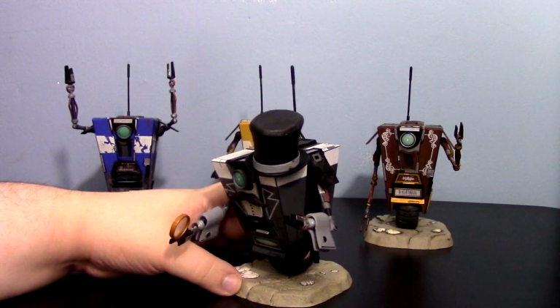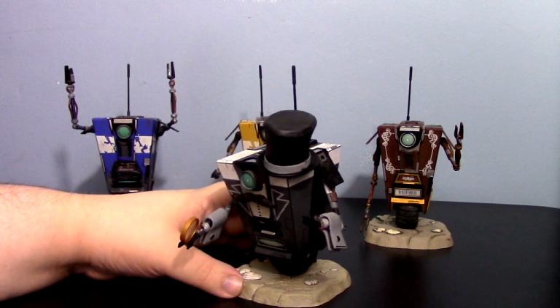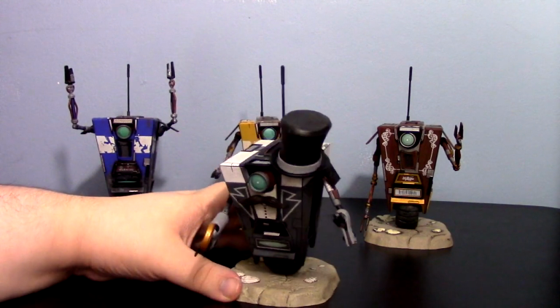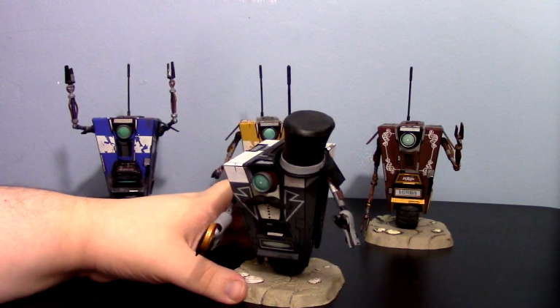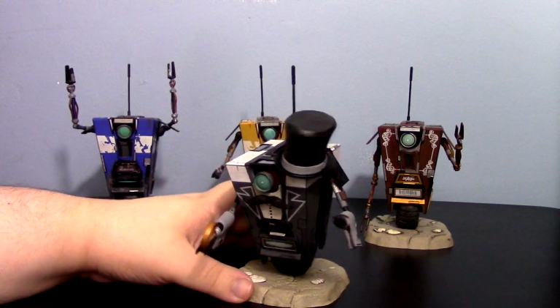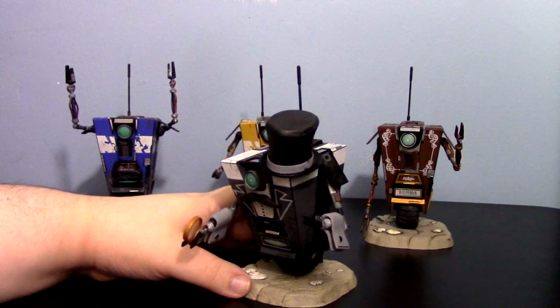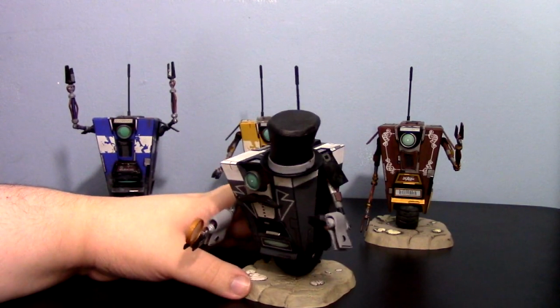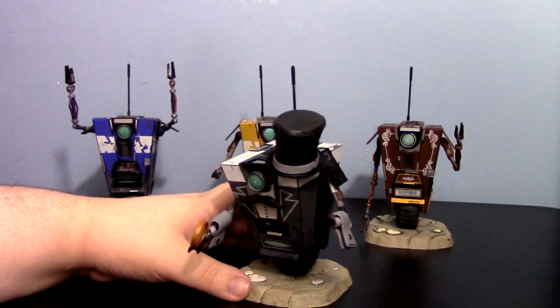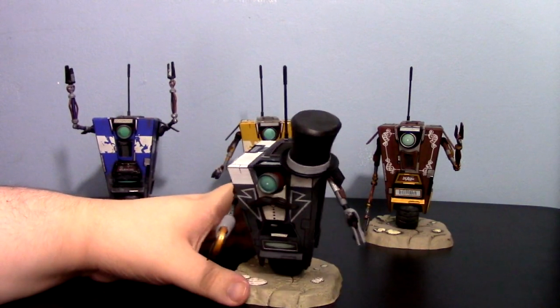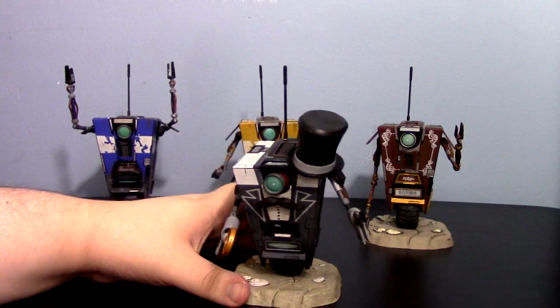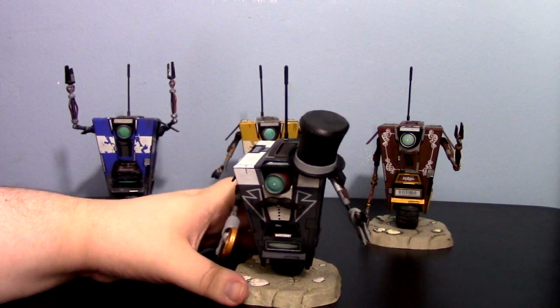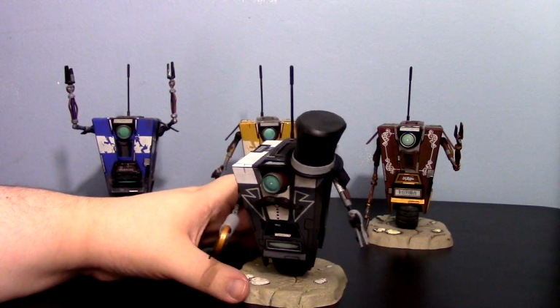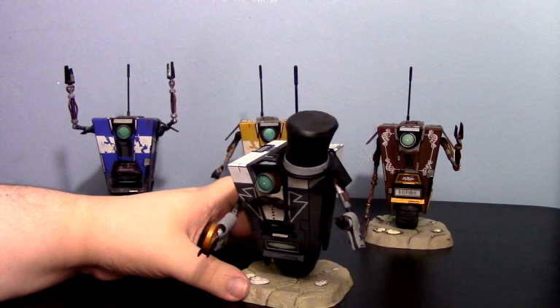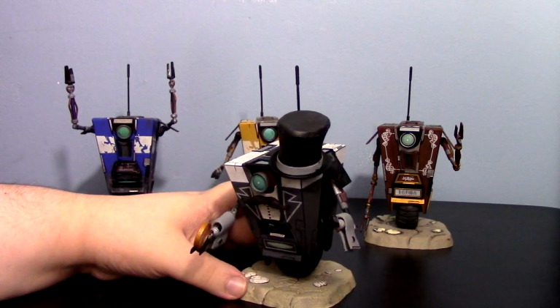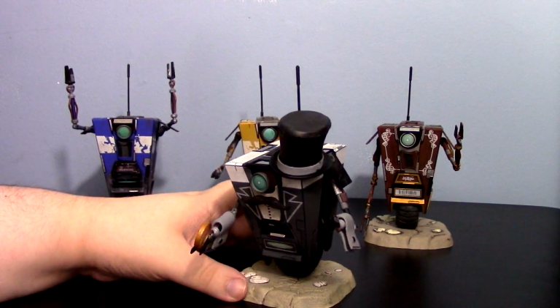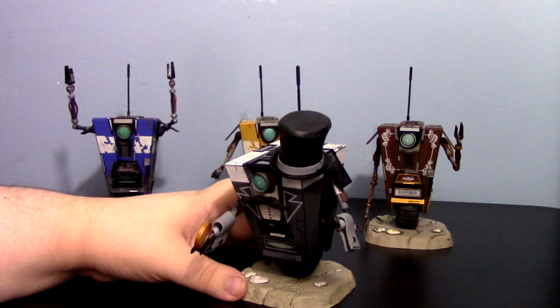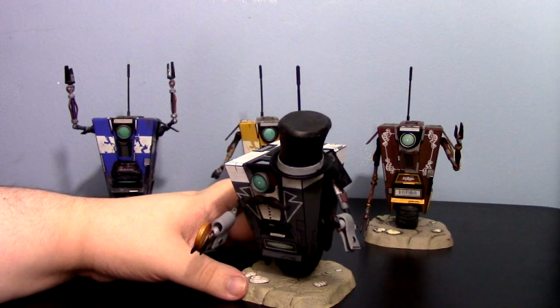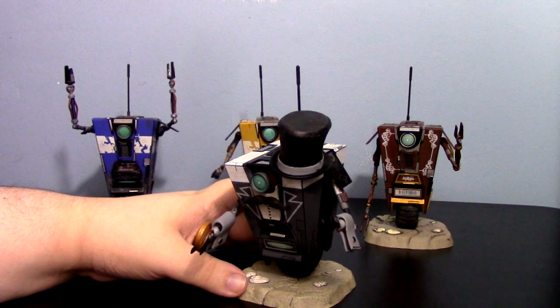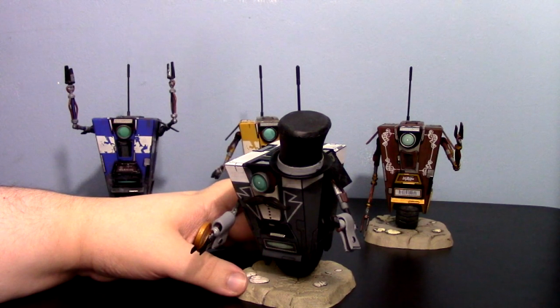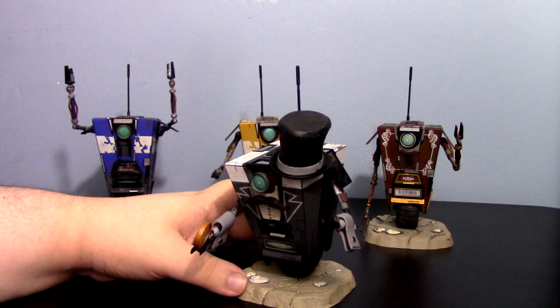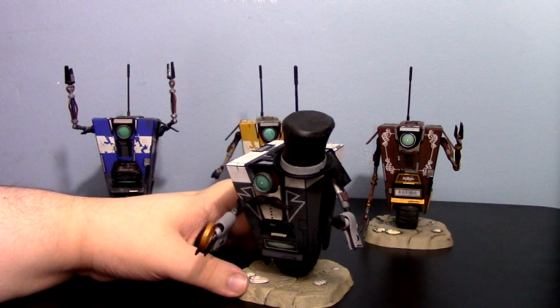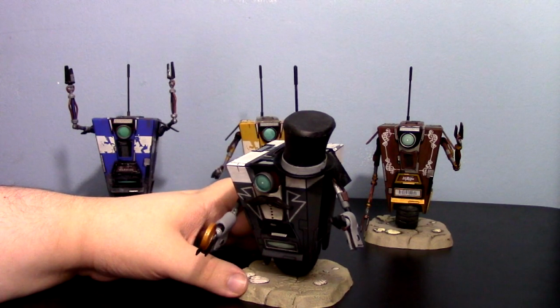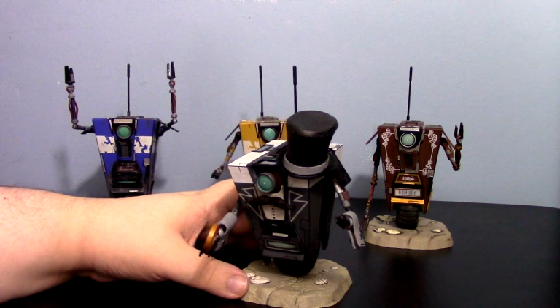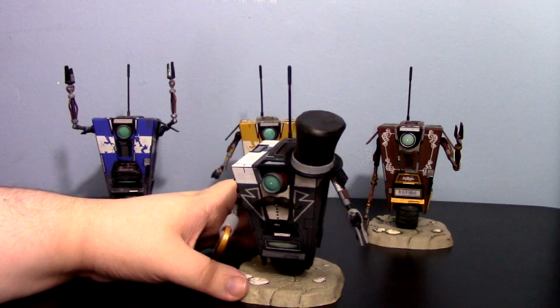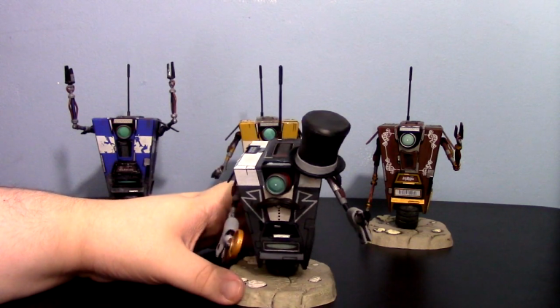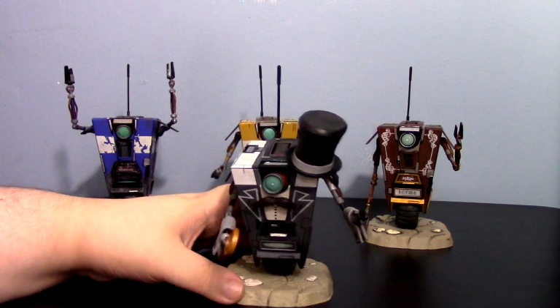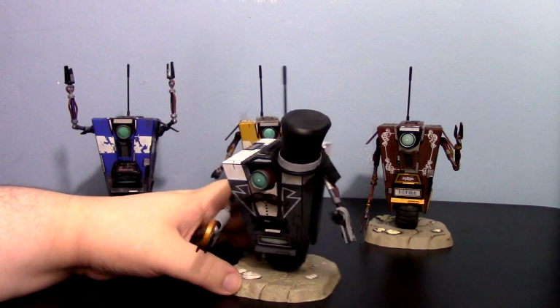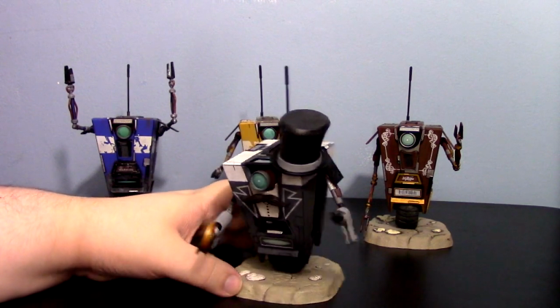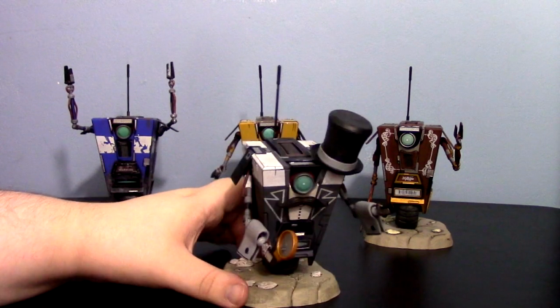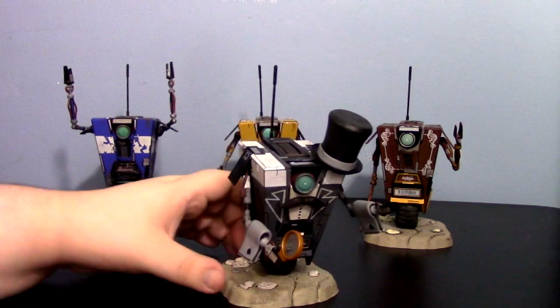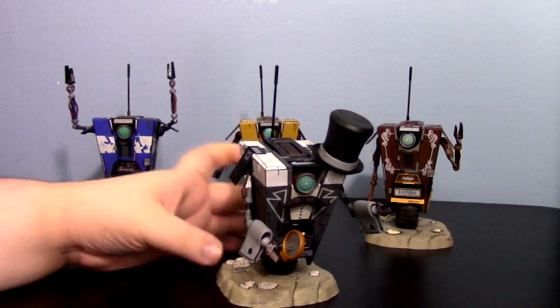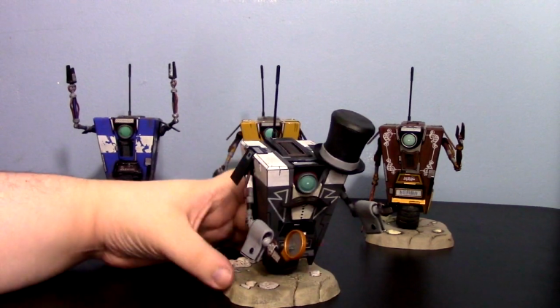From my understanding, he really should be called the Banker Claptrap, so I'm not entirely sure why he's called the Gentleman Caller Claptrap.